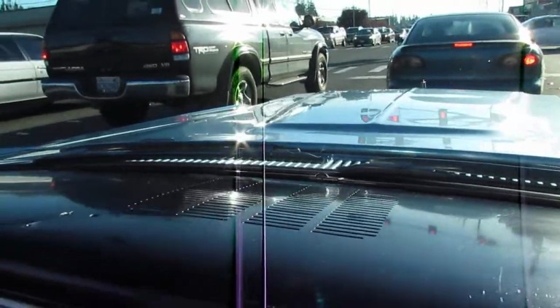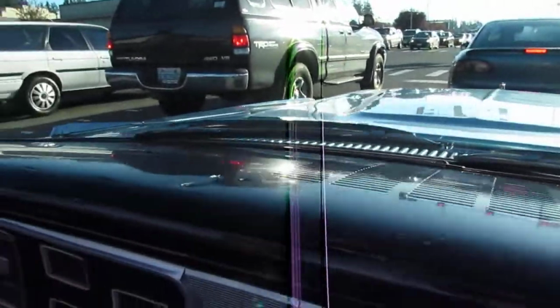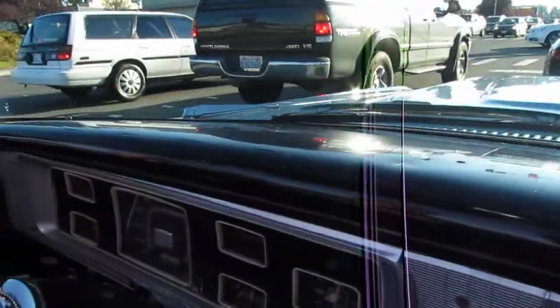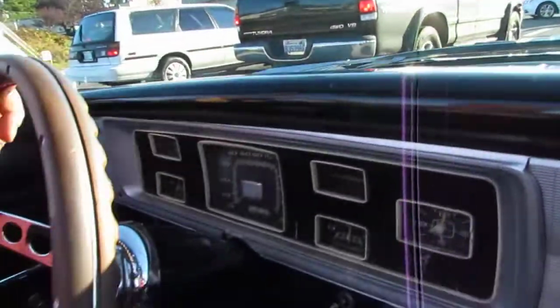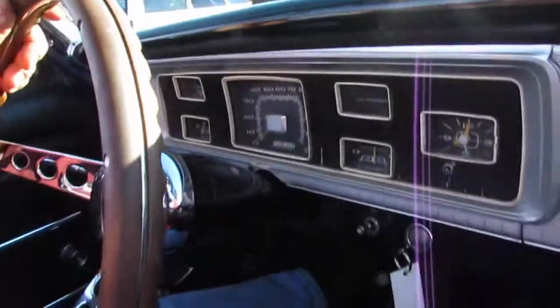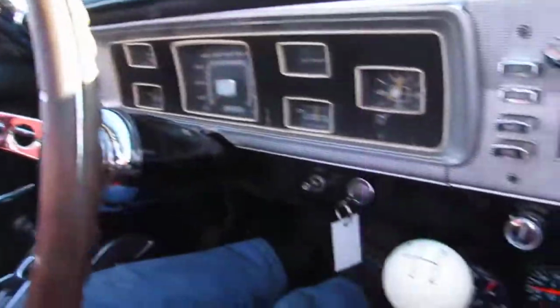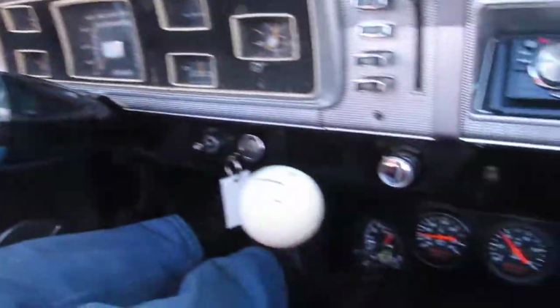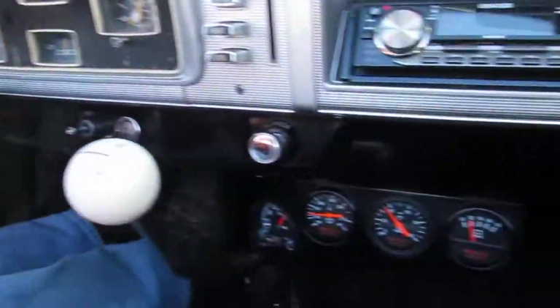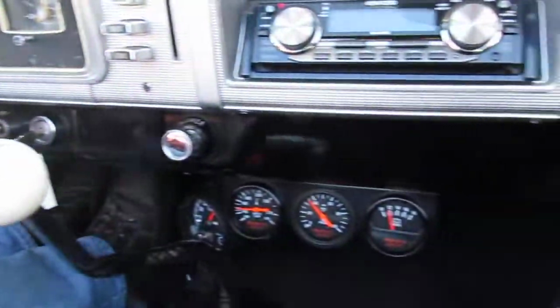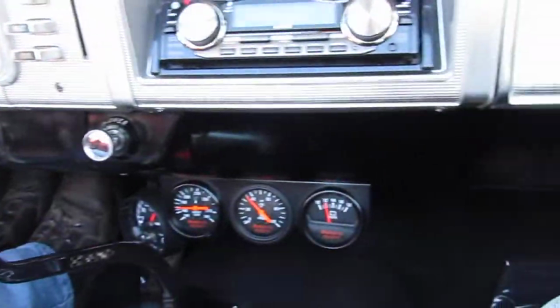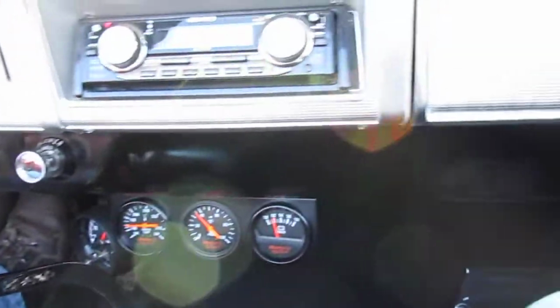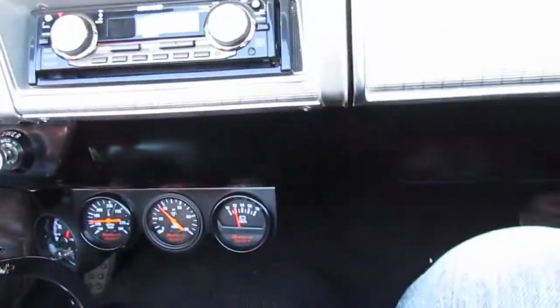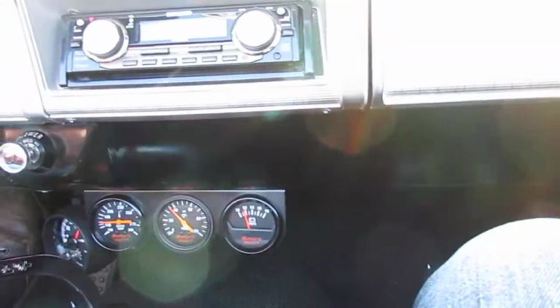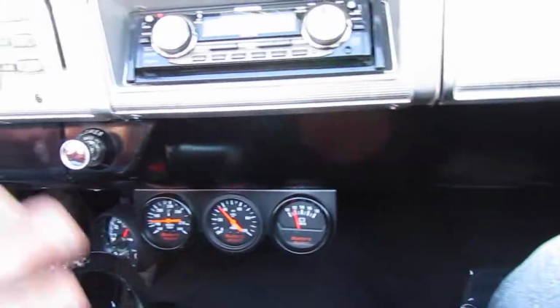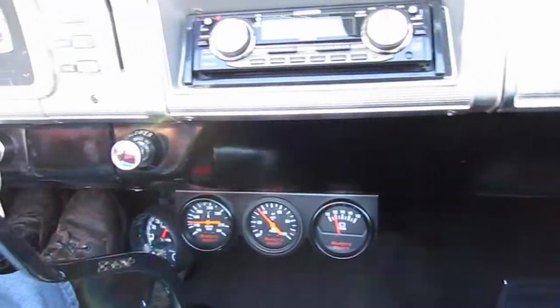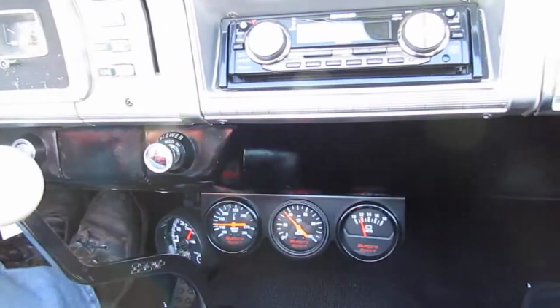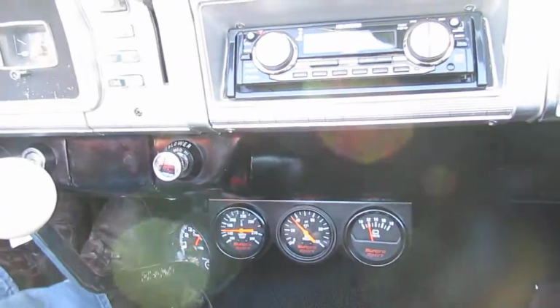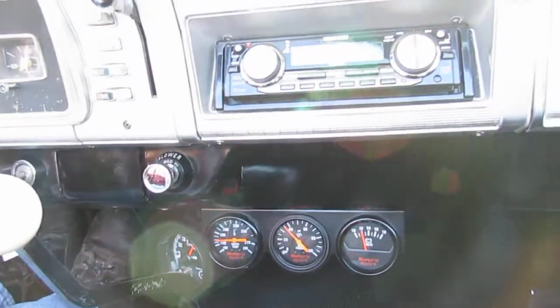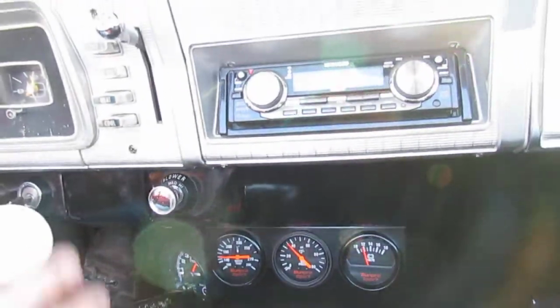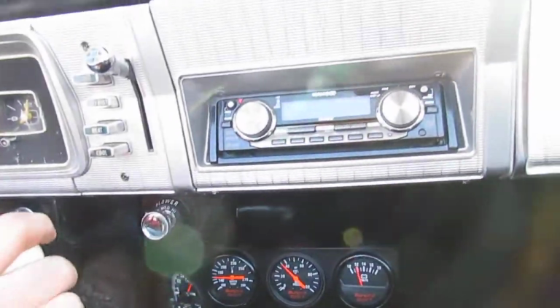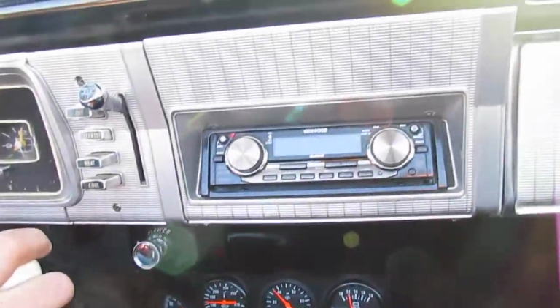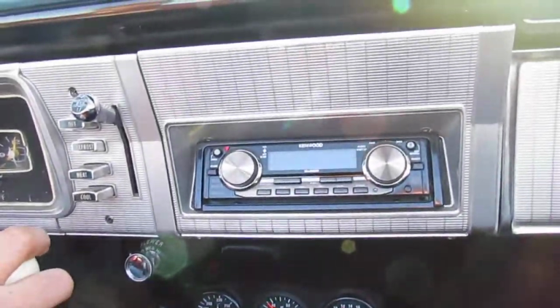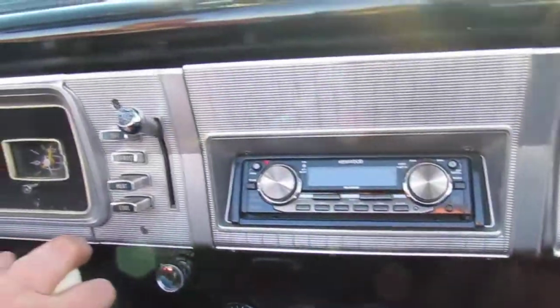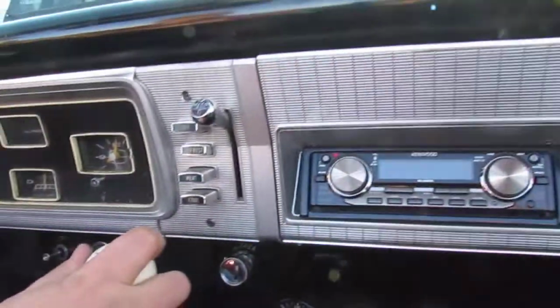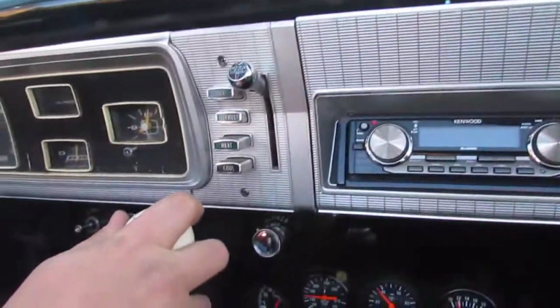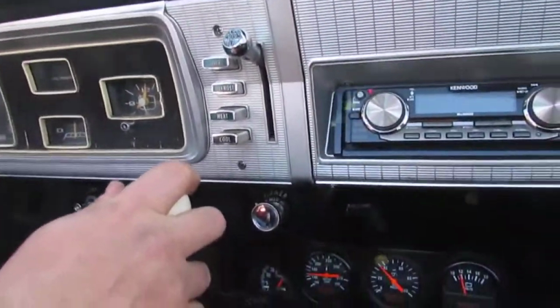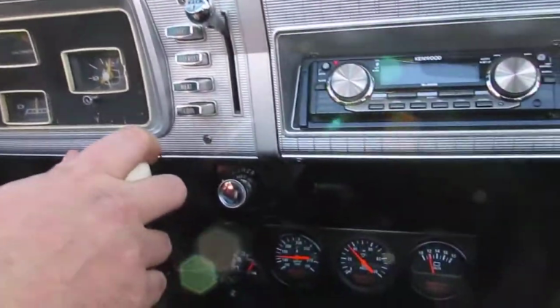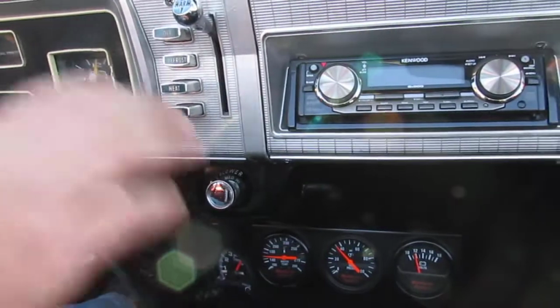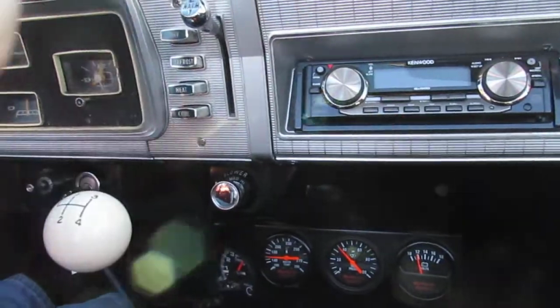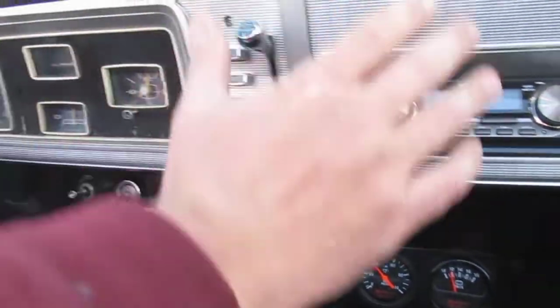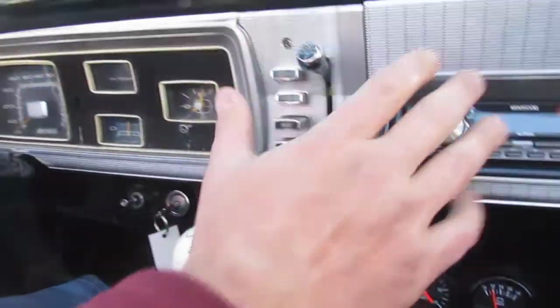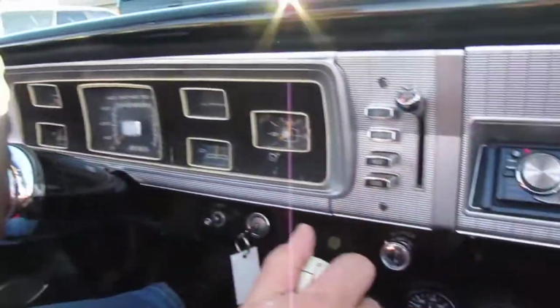This is nice and clean inside — all the gauges. It's nice knowing what your car is running: what temp, what oil pressure. All this factory stuff looks great.